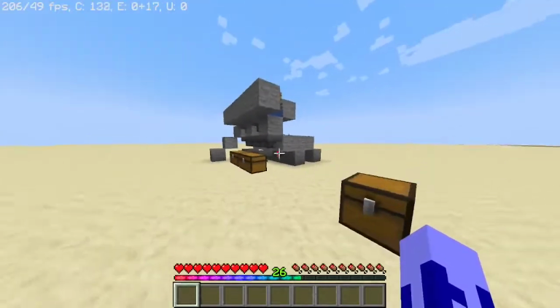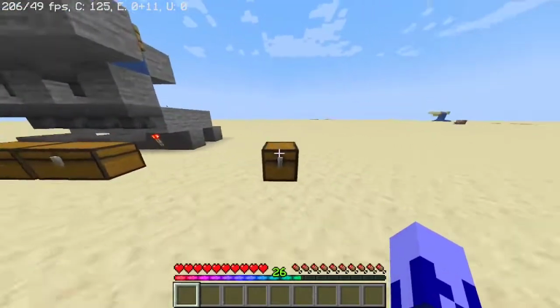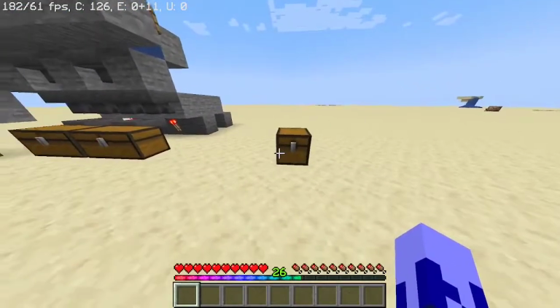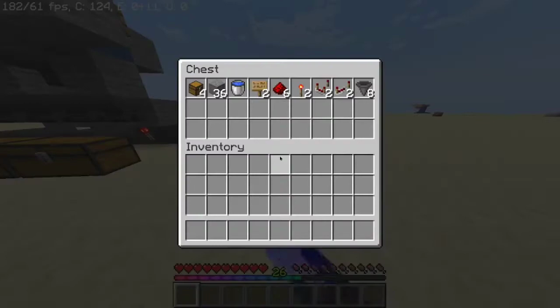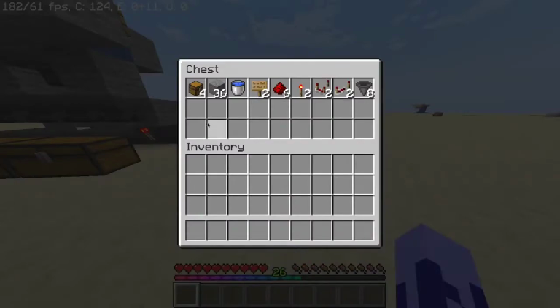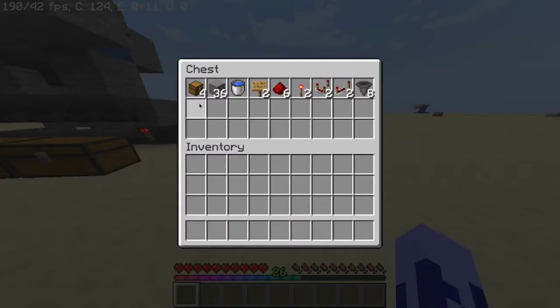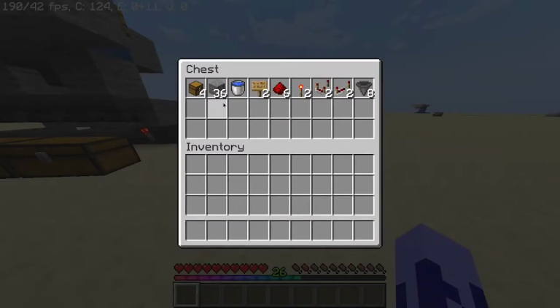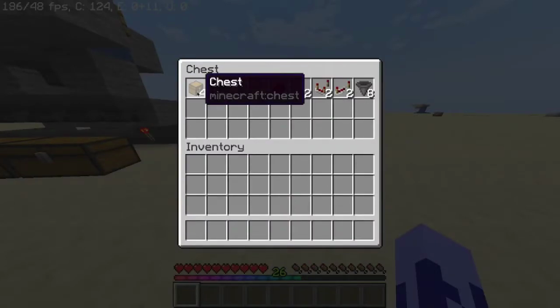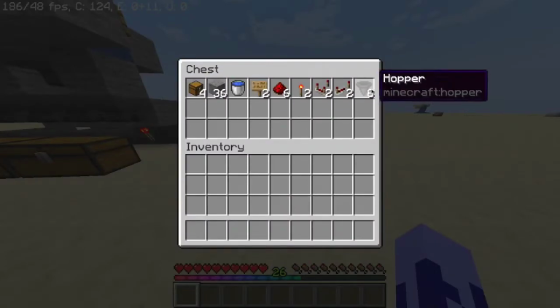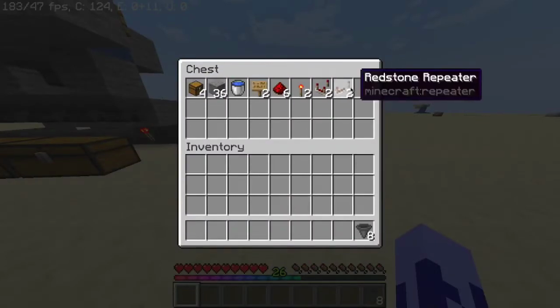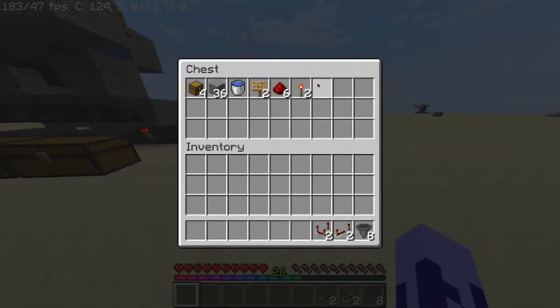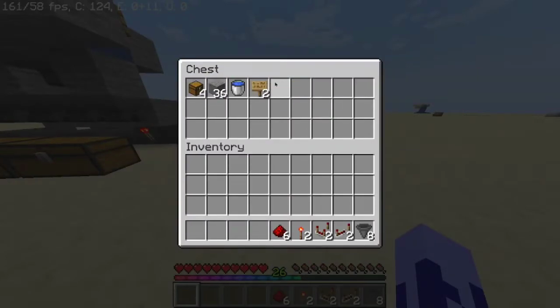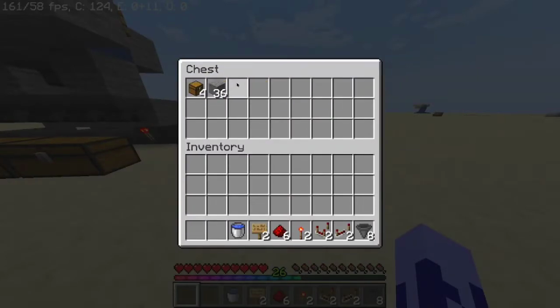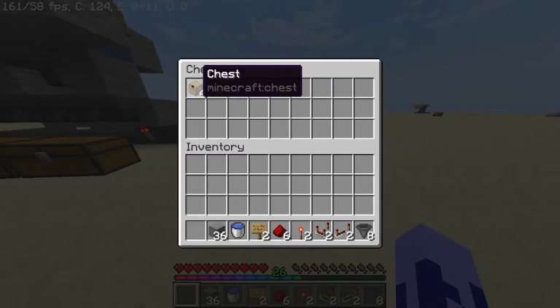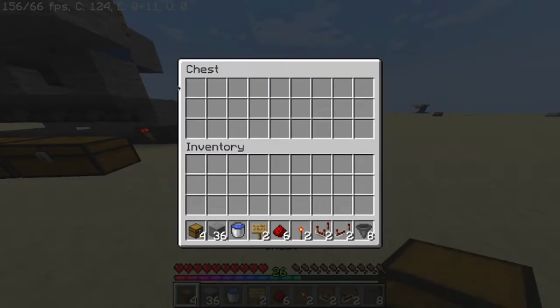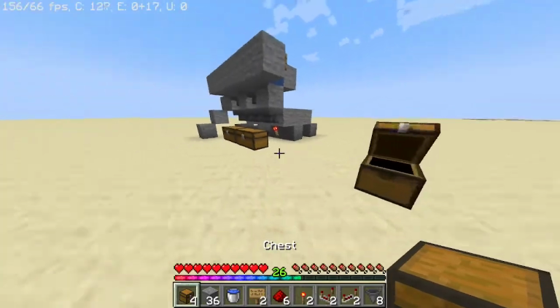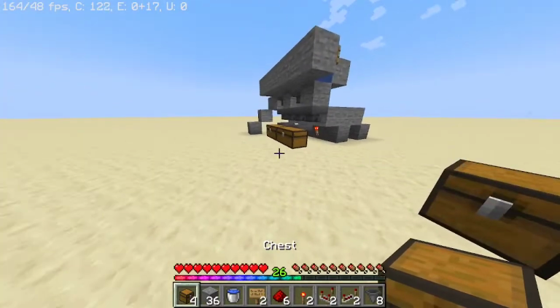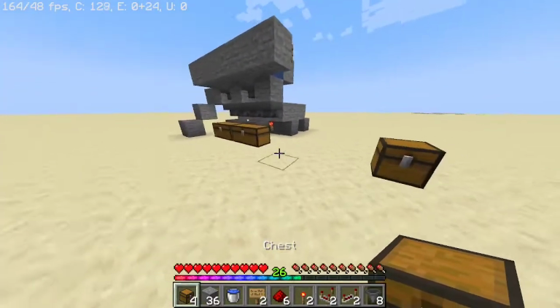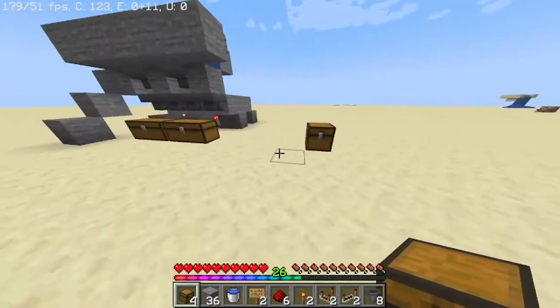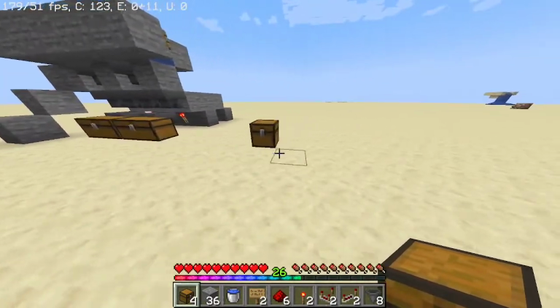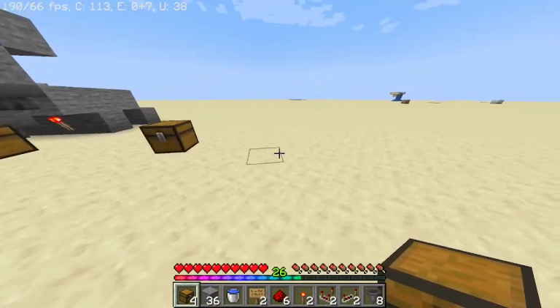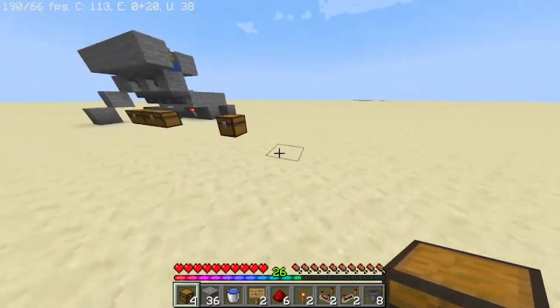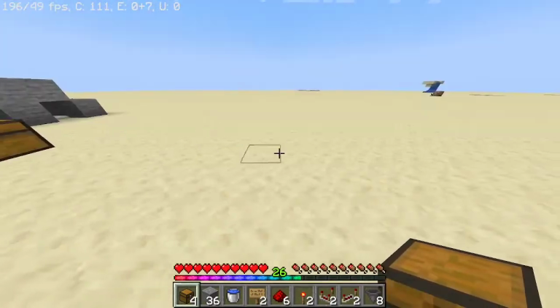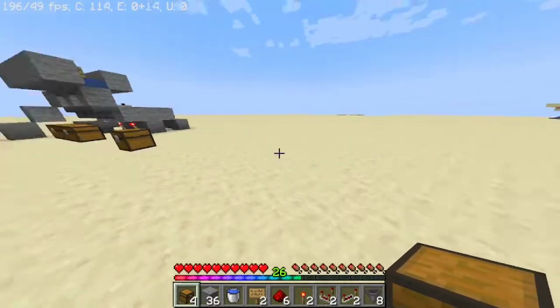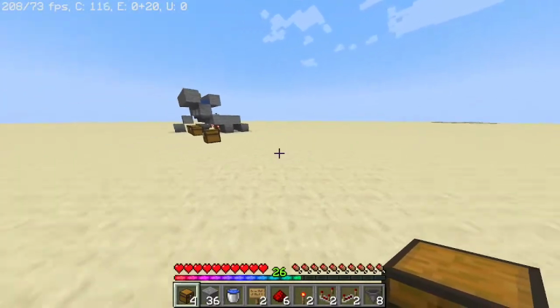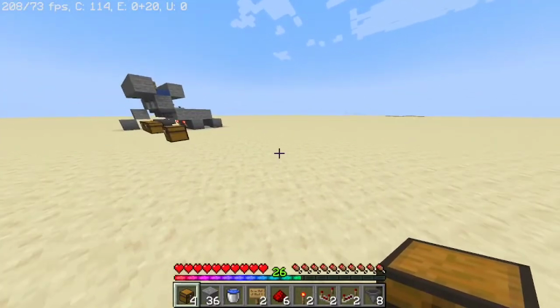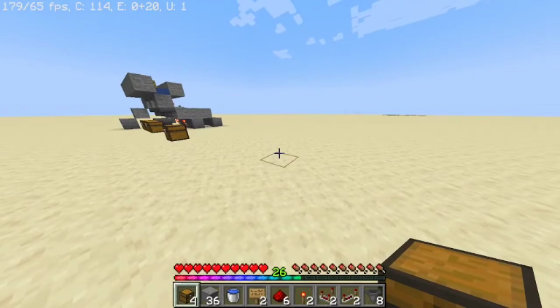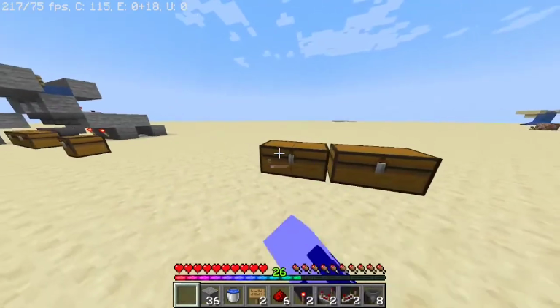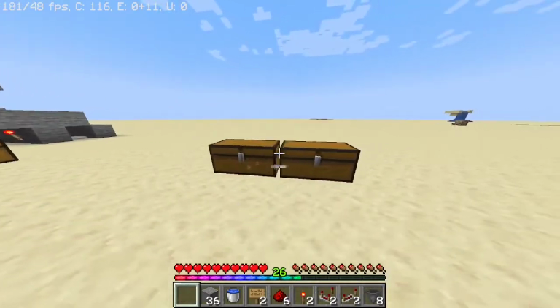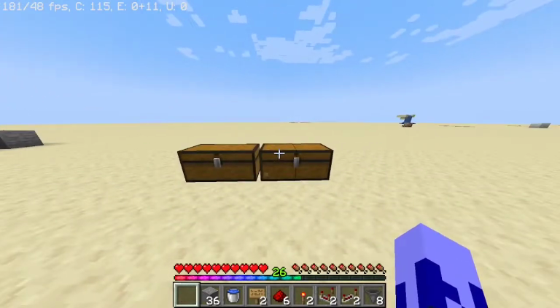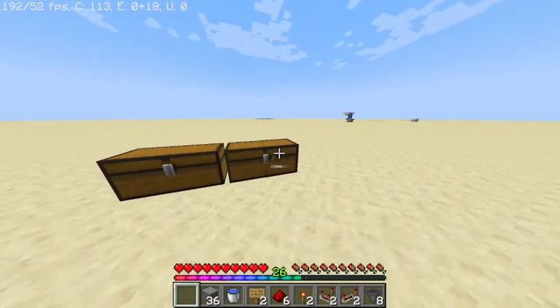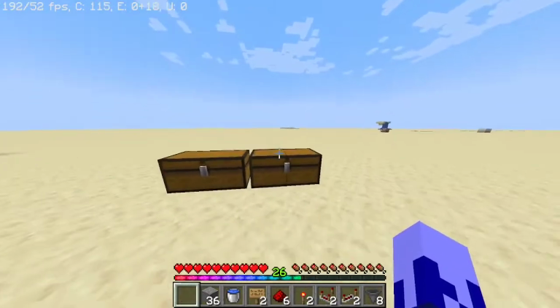So, here we are. All the items are in here that you will need for this tutorial, so just go grab the items and then come back when you finish. Now that you have all your items, place two double chests where you want to put your double chests.